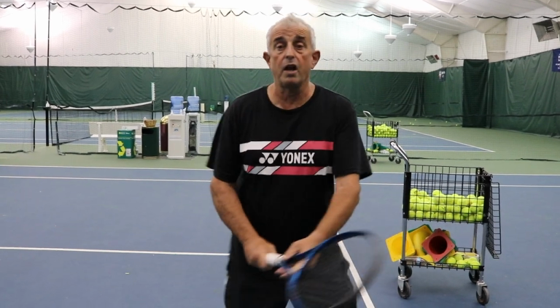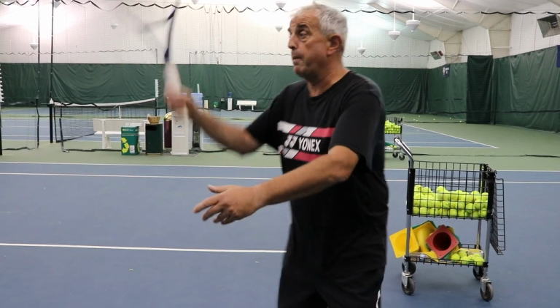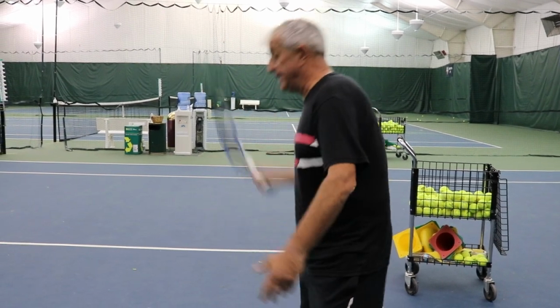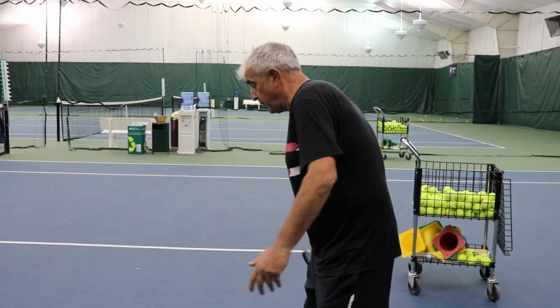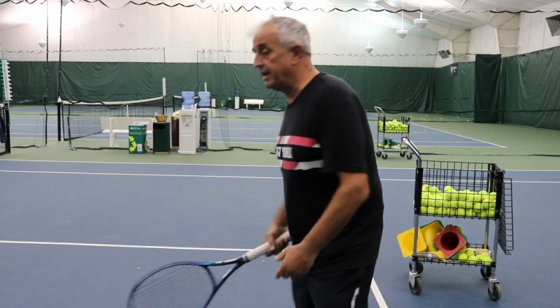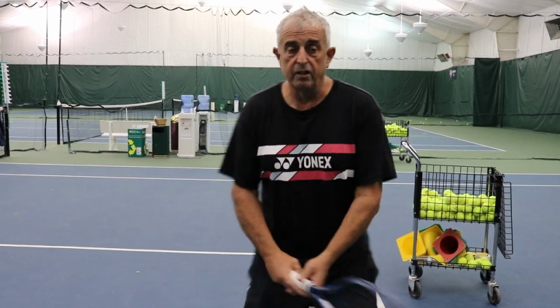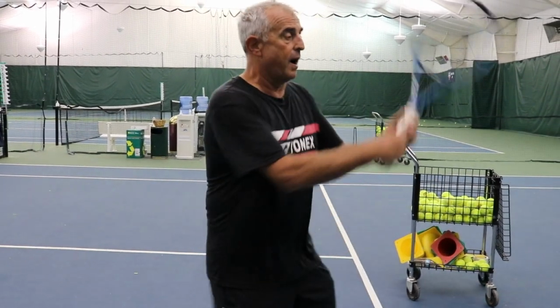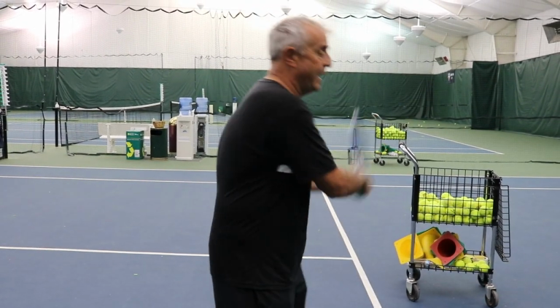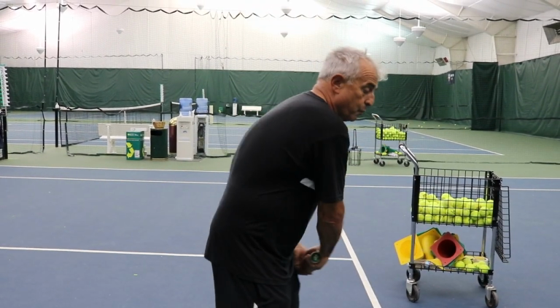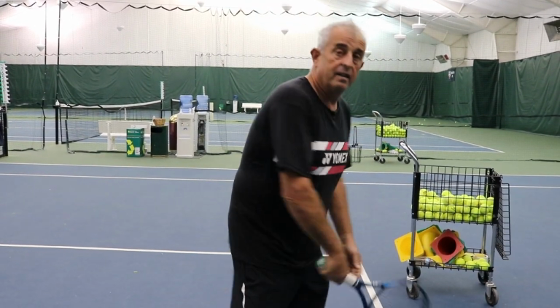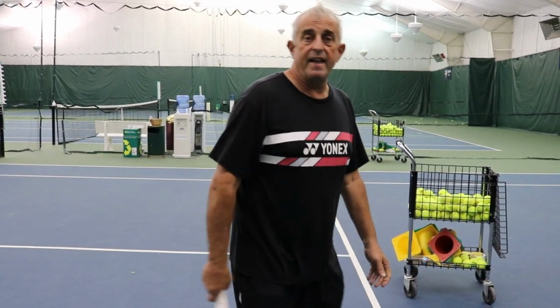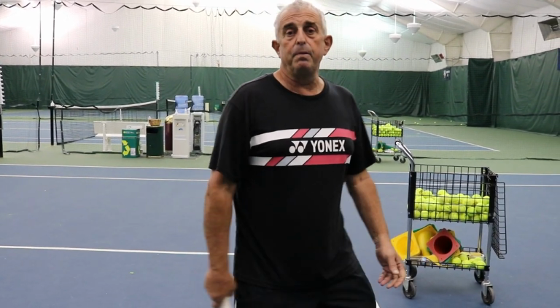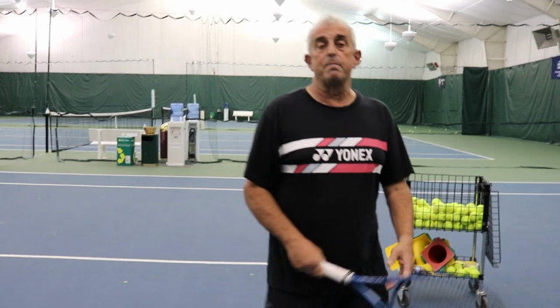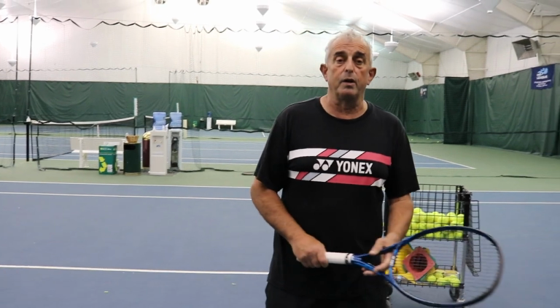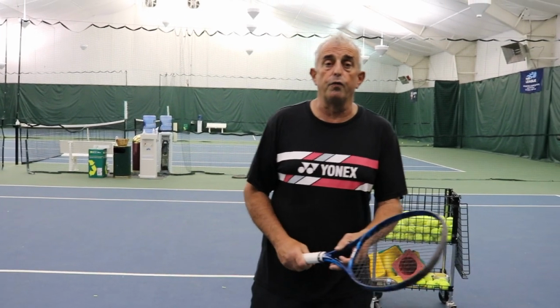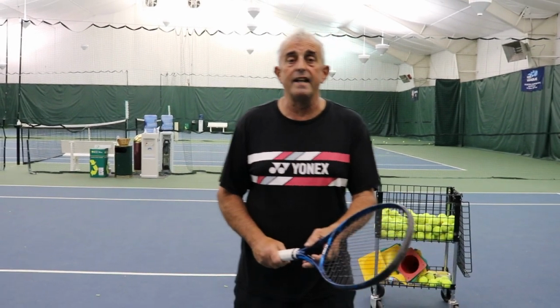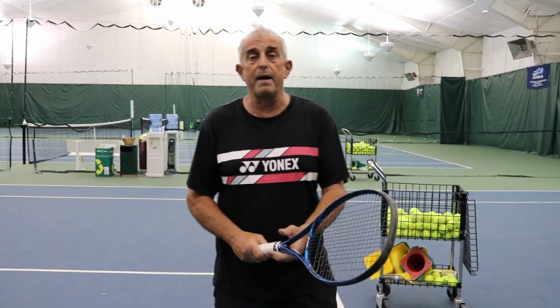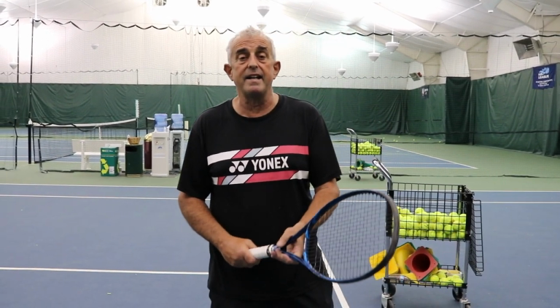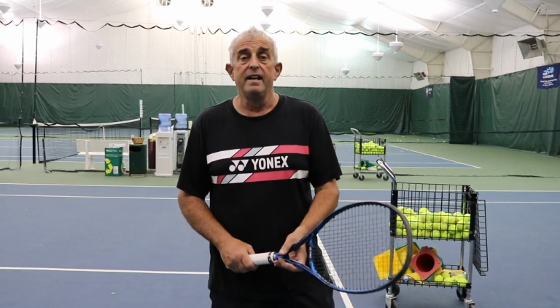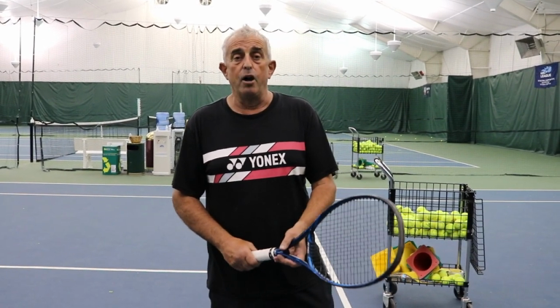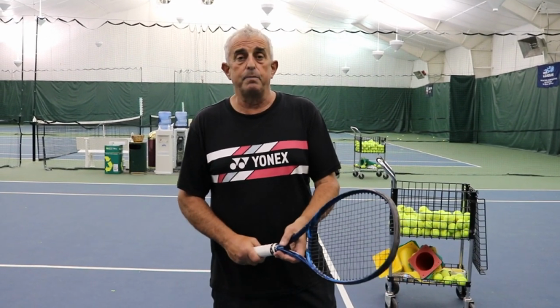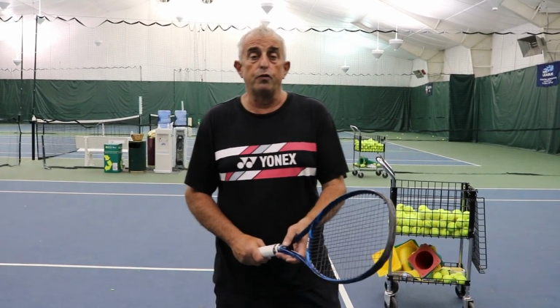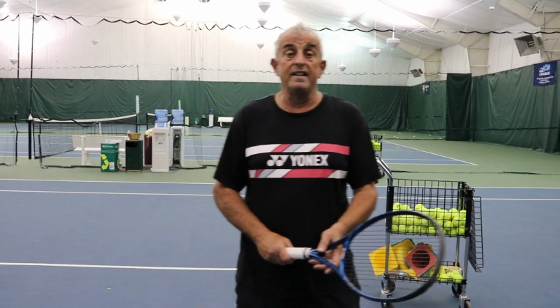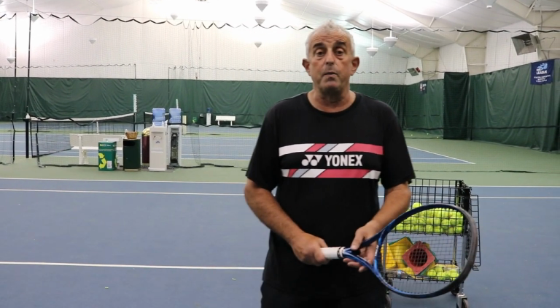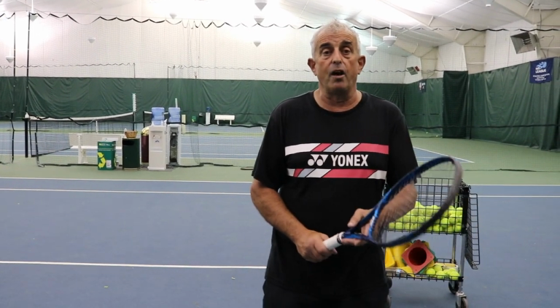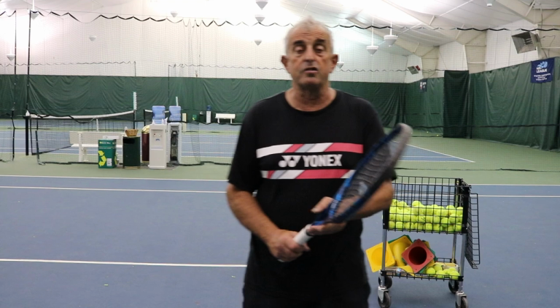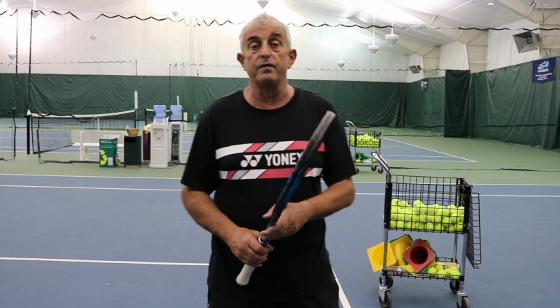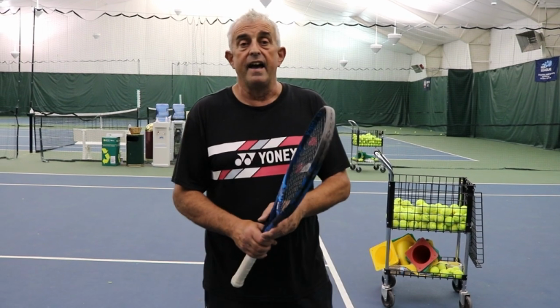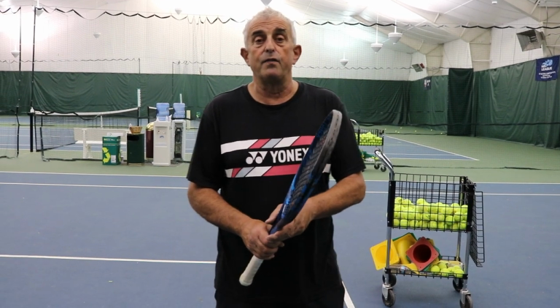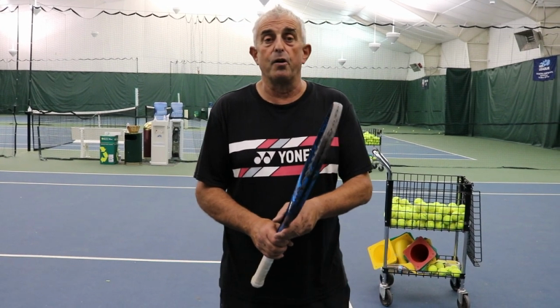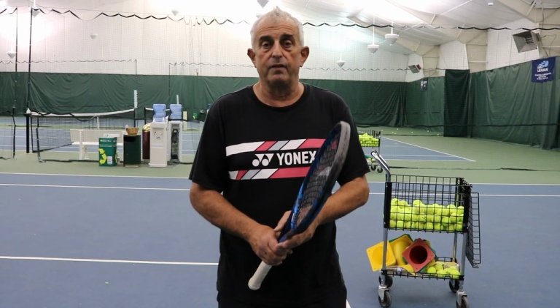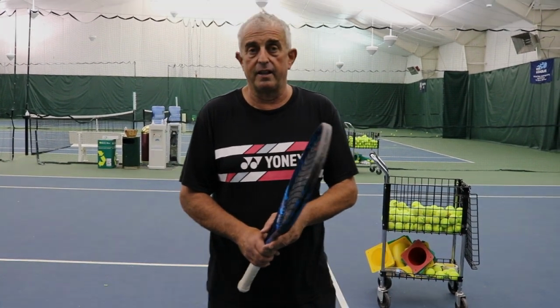Don't go up, down, and wait. That completes the backswing on the forehand and the backhand. I hope that's been useful, and next week we're going to get onto the serve and develop the whole serve. Thank you.